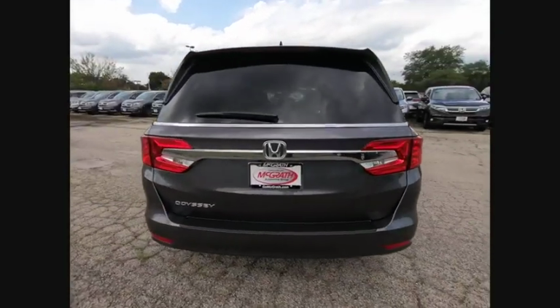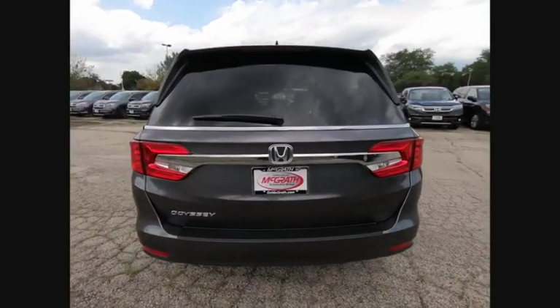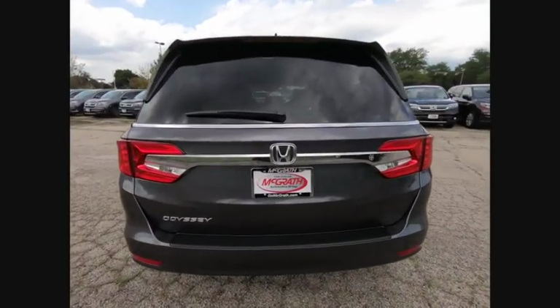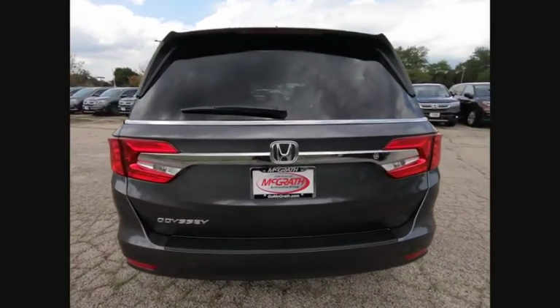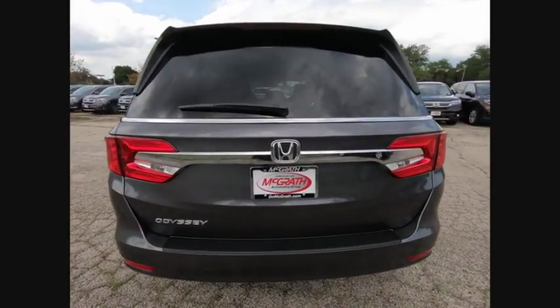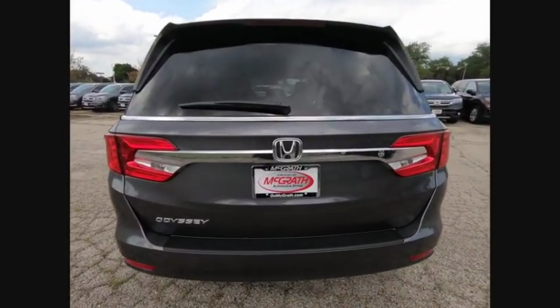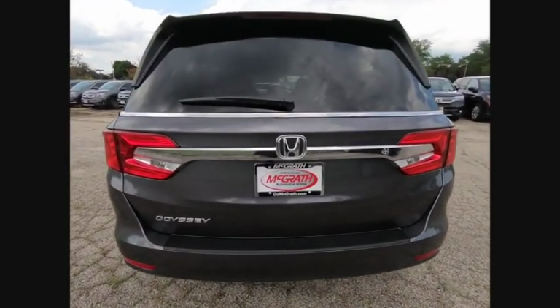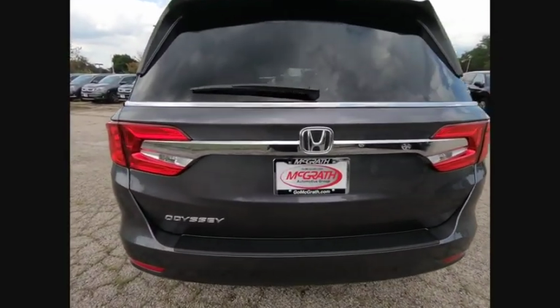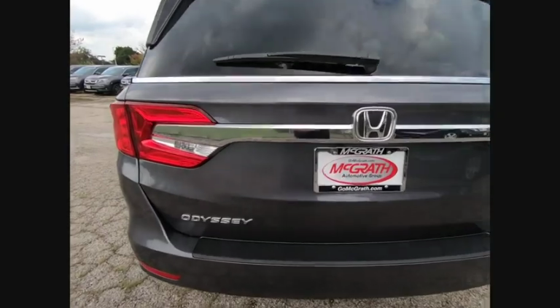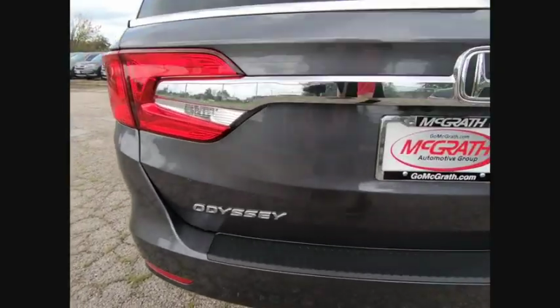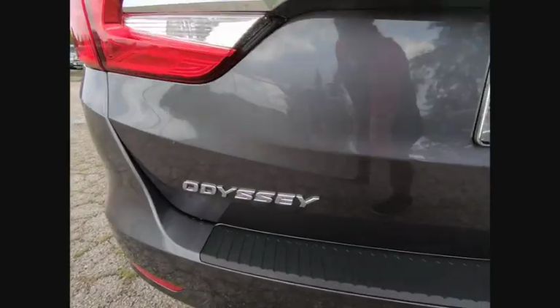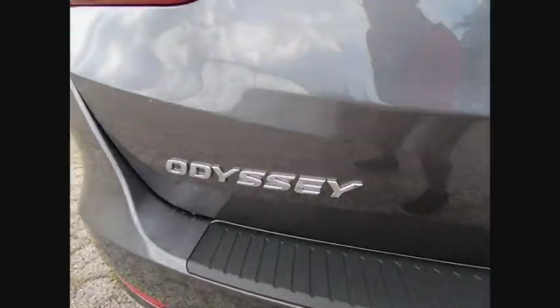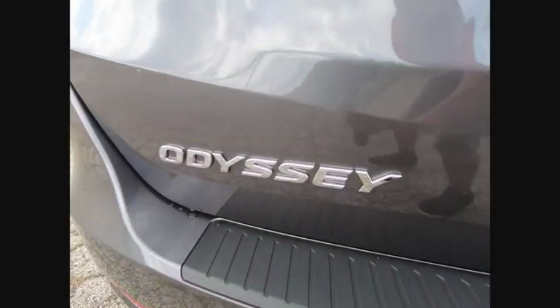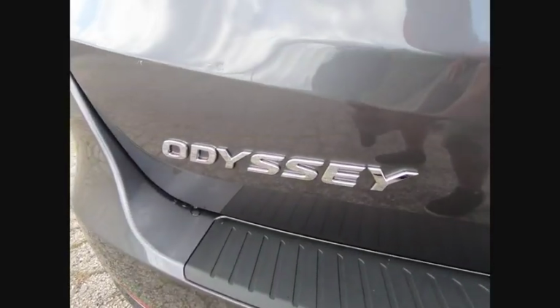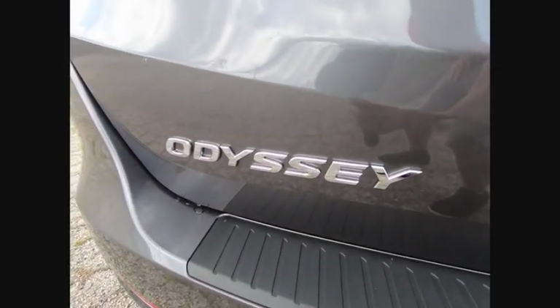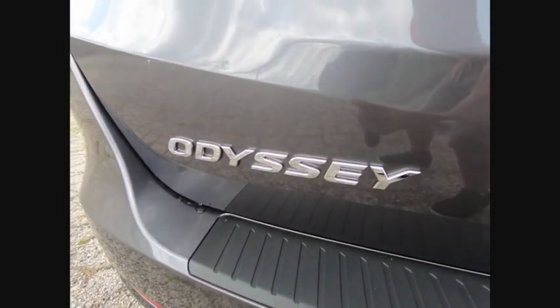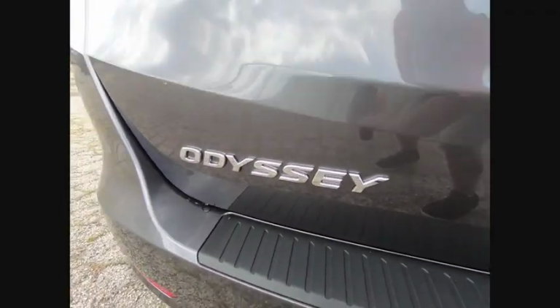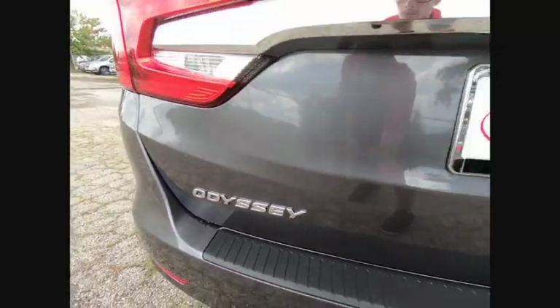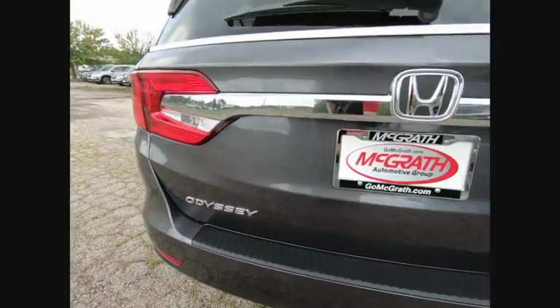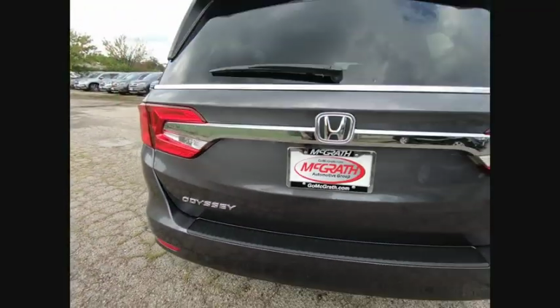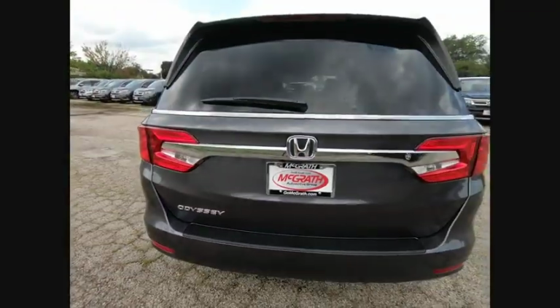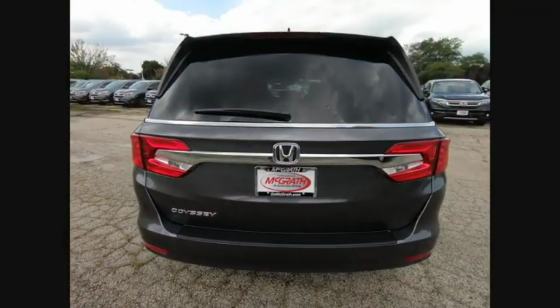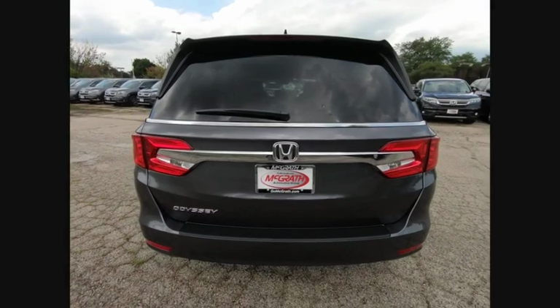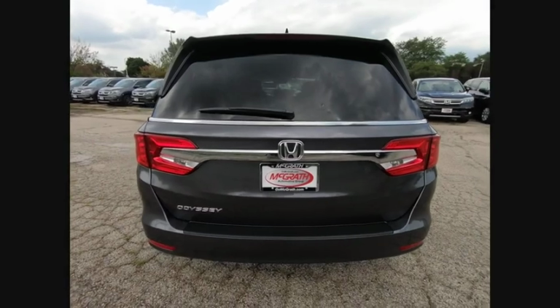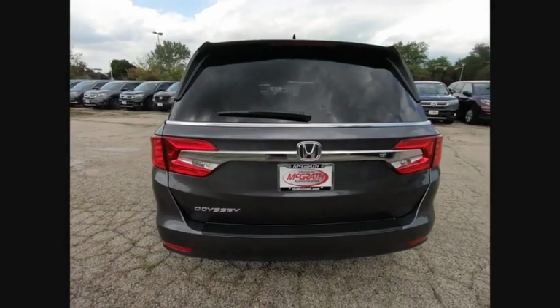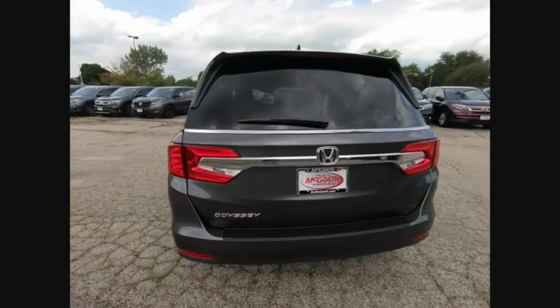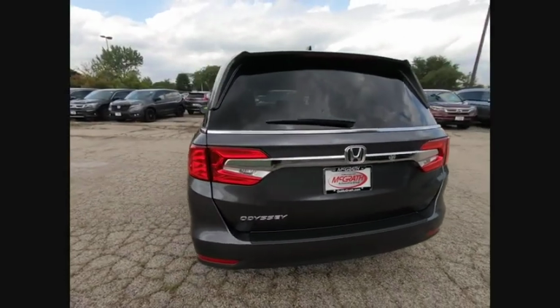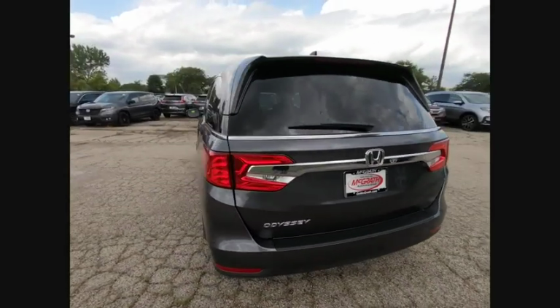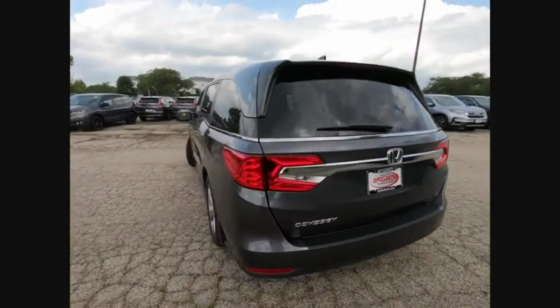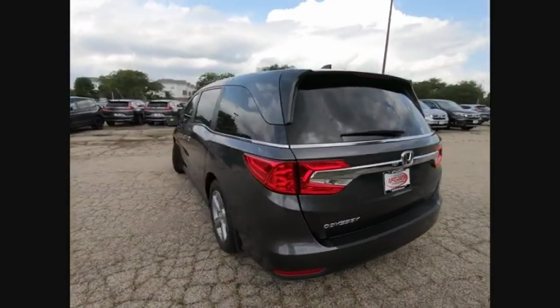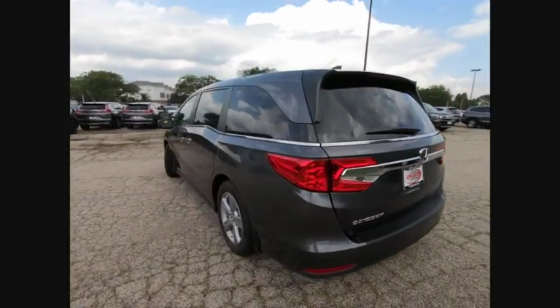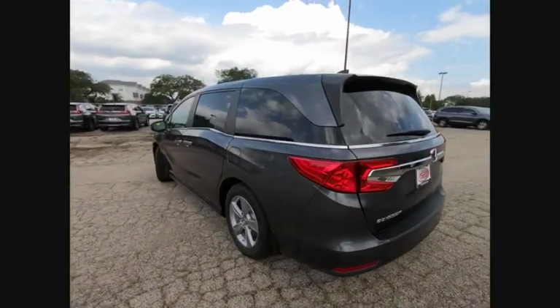Blind spot monitor, heated mirrors, aluminum wheels, rear spoiler, power lift gate, brake assist, traction control, stability control, intermittent wipers, daytime running lights.